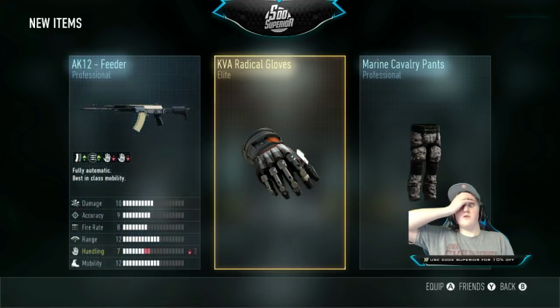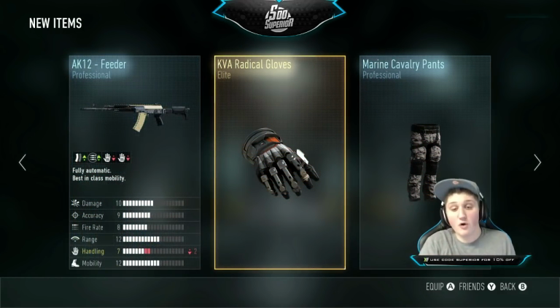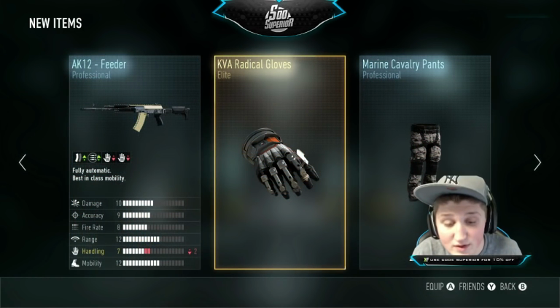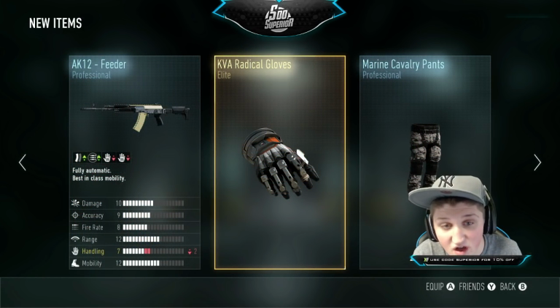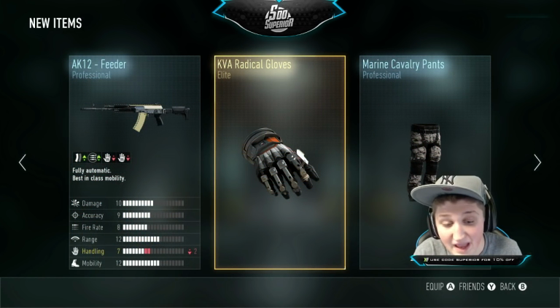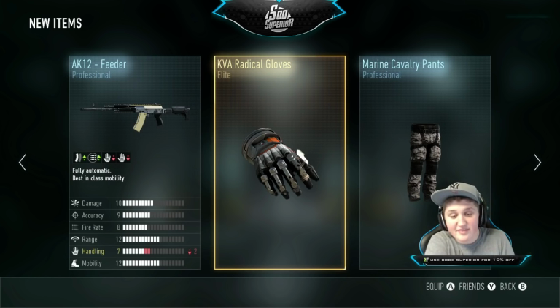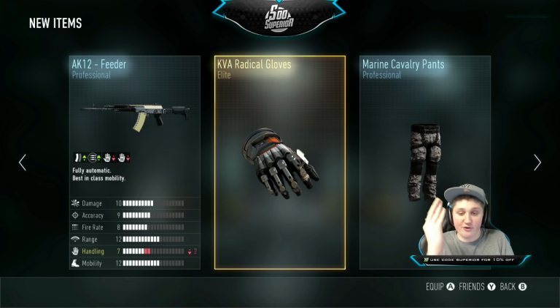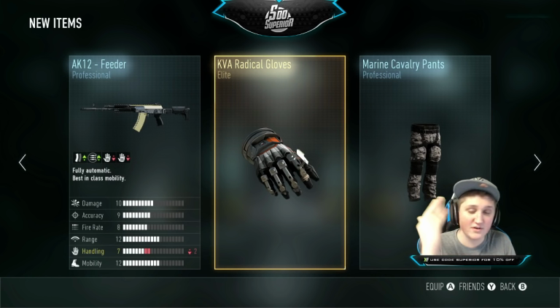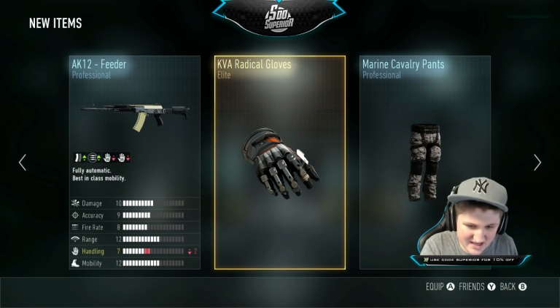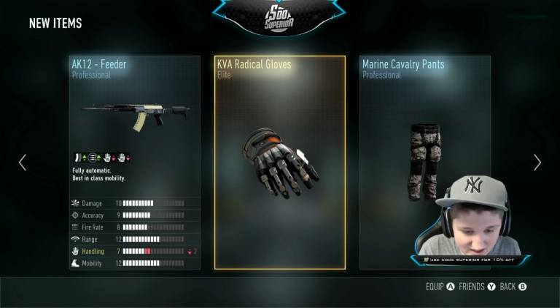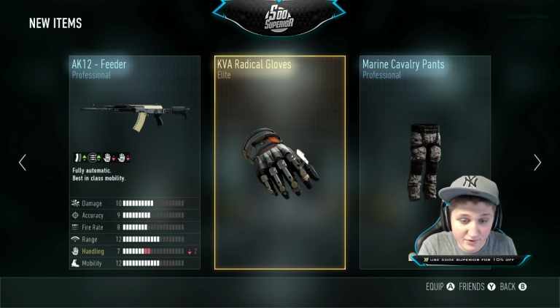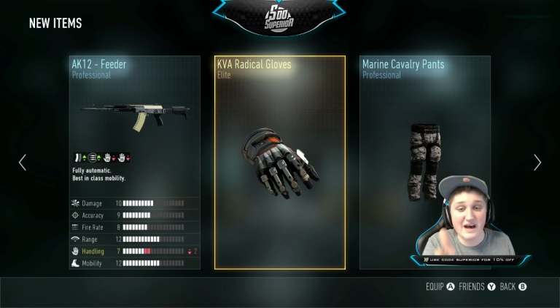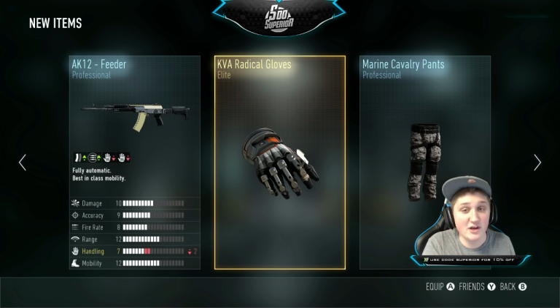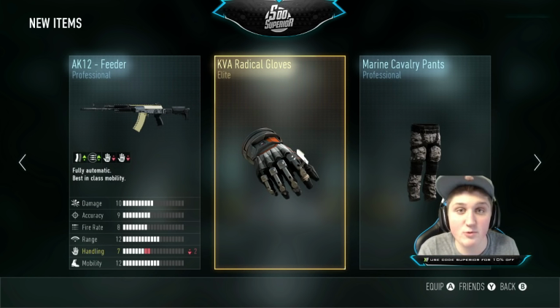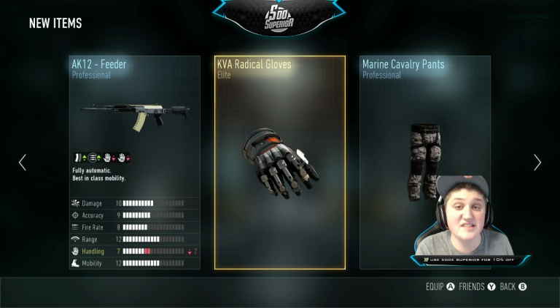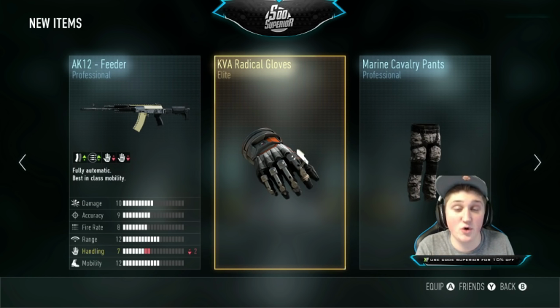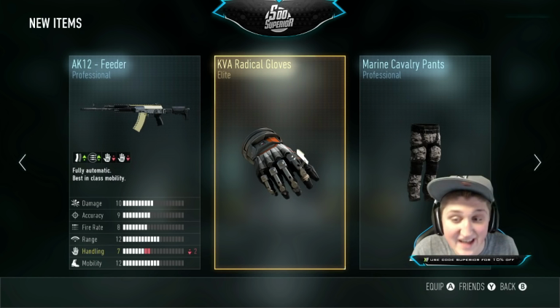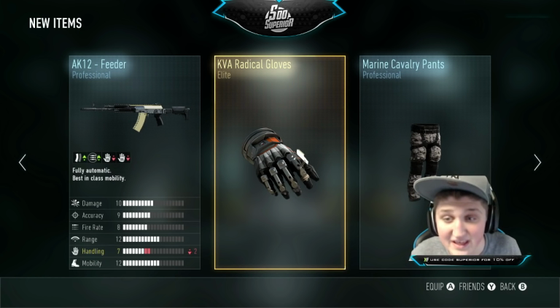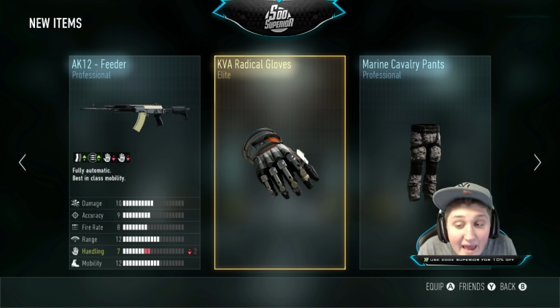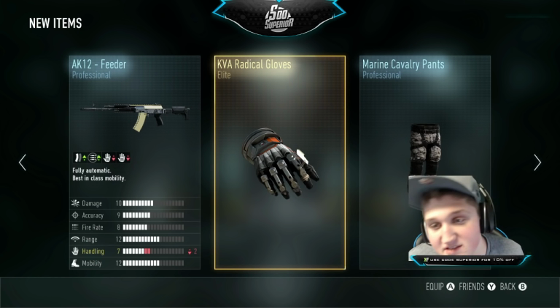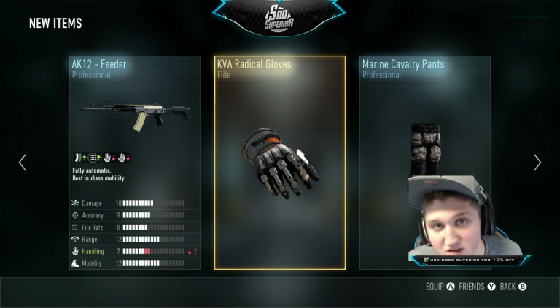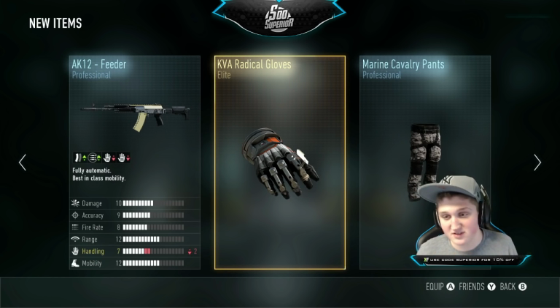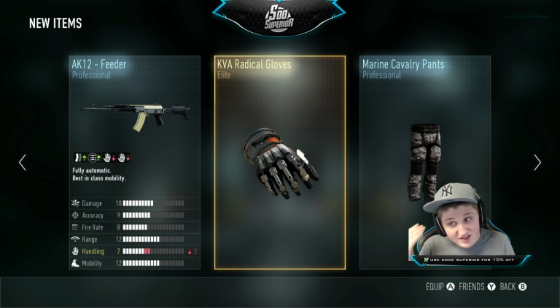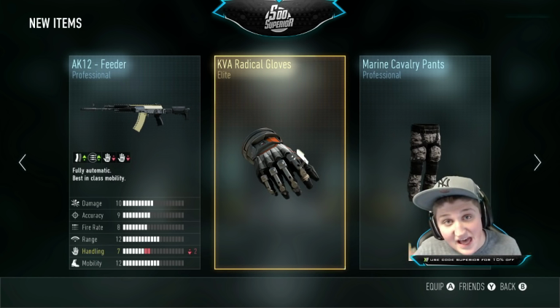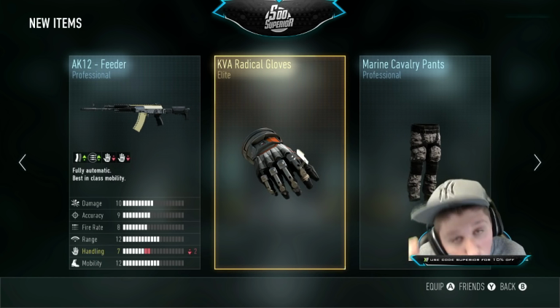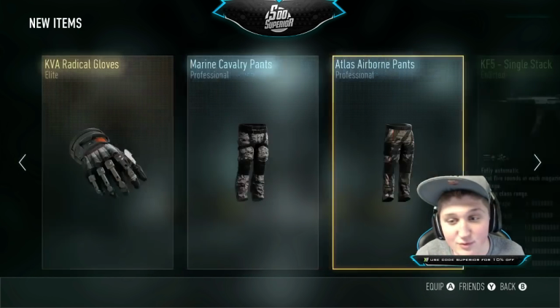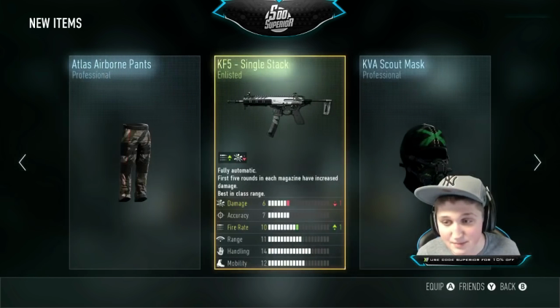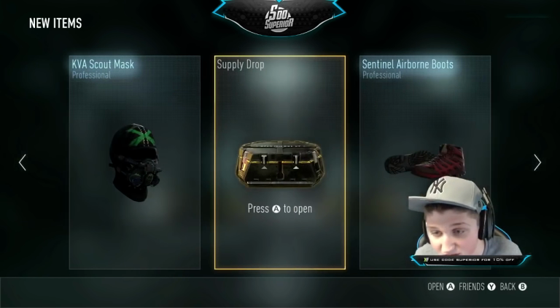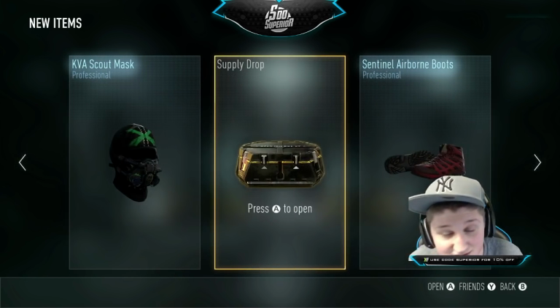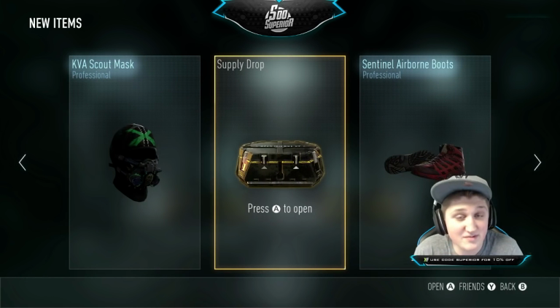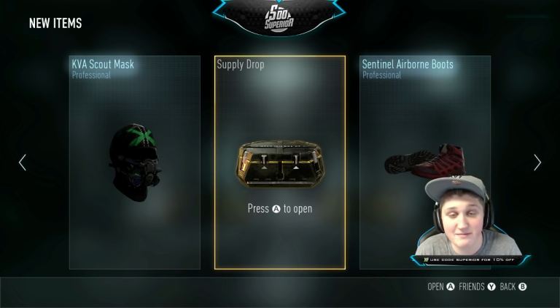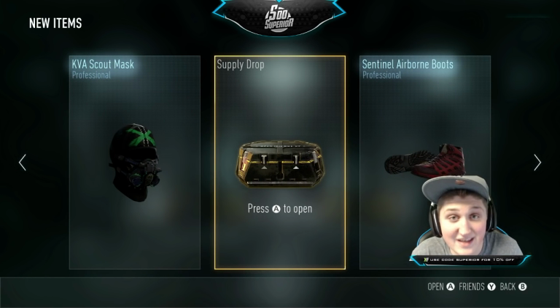We got gloves and we got the Feeder. The Feeder is amazing - believe it or not, the Feeder is probably one of the best AK tools and it's not even elite. And we got some elite gloves. Let's get the last one and hopefully we can keep our luck going, because so far these supply drops have been pretty damn good.